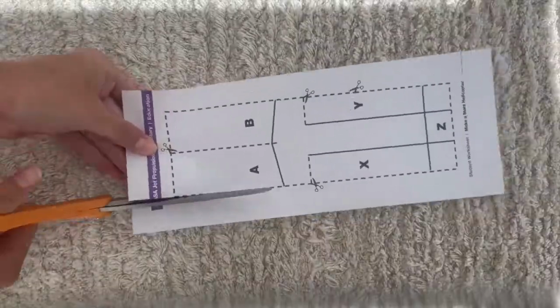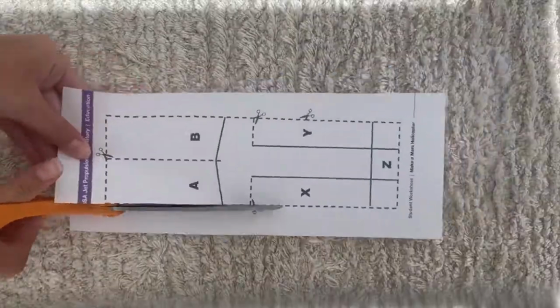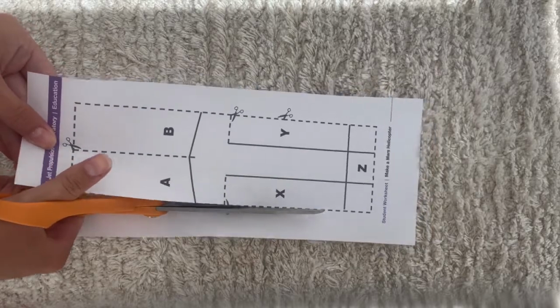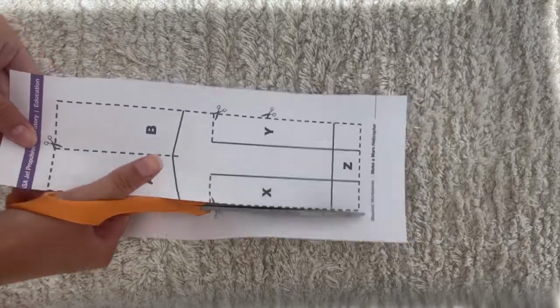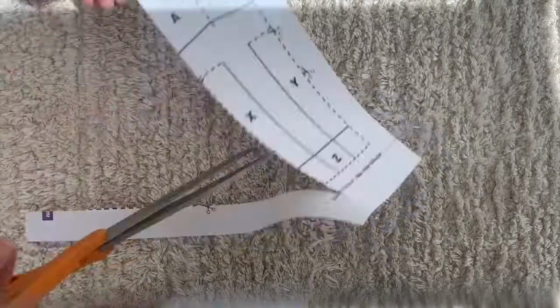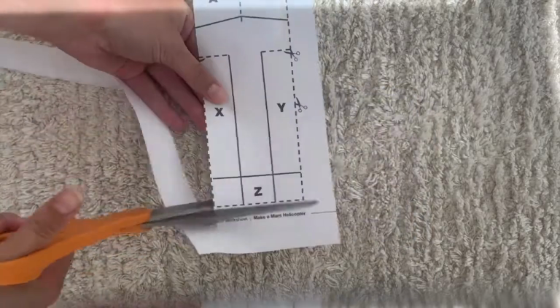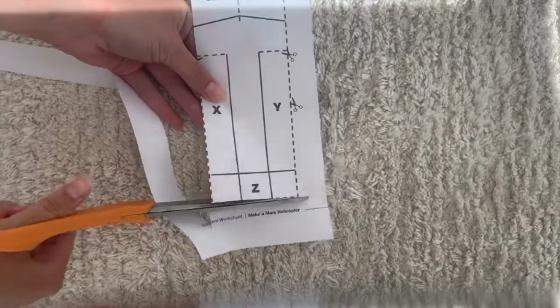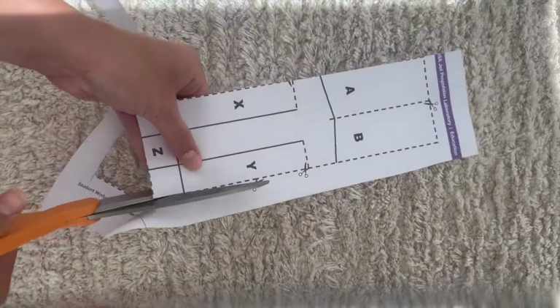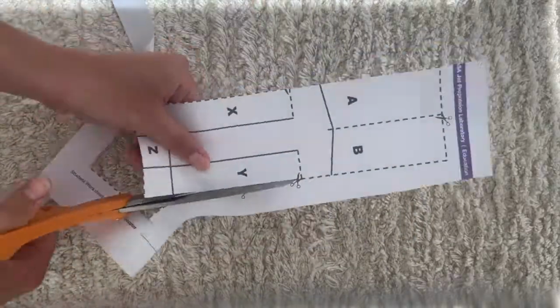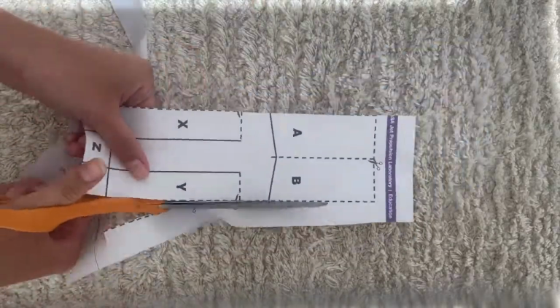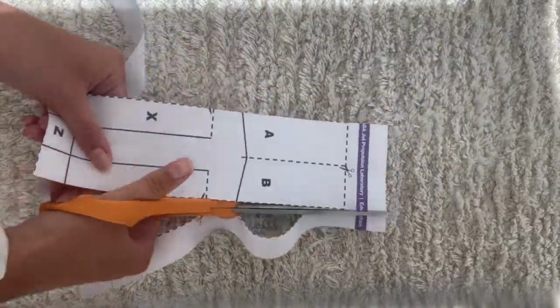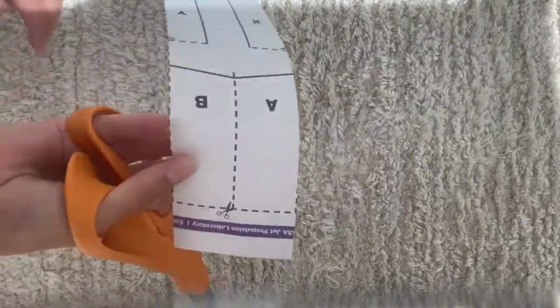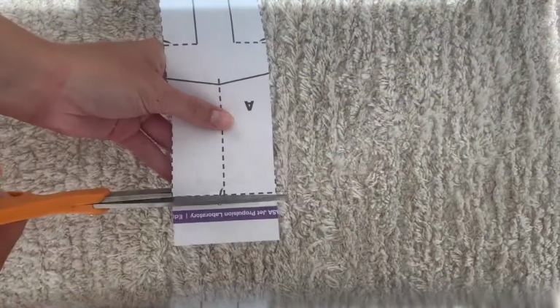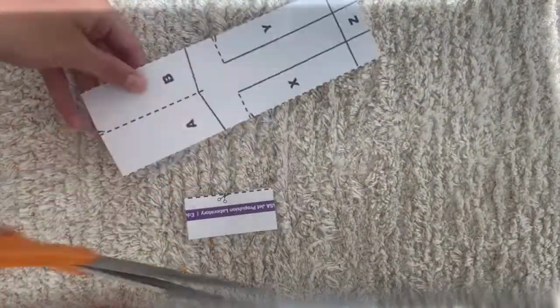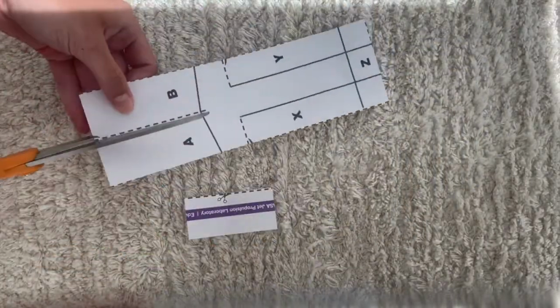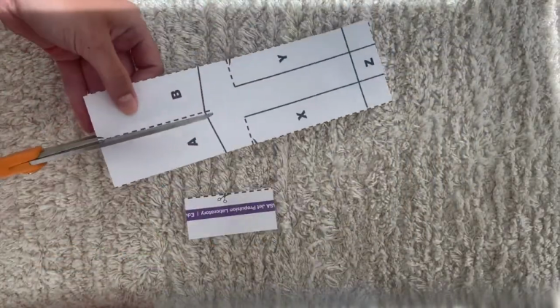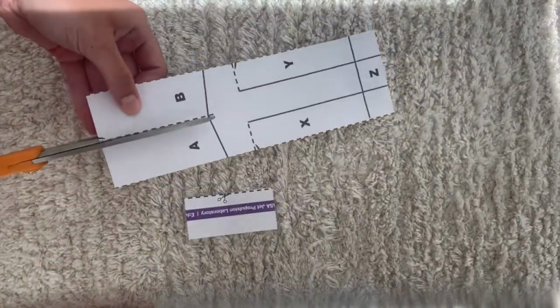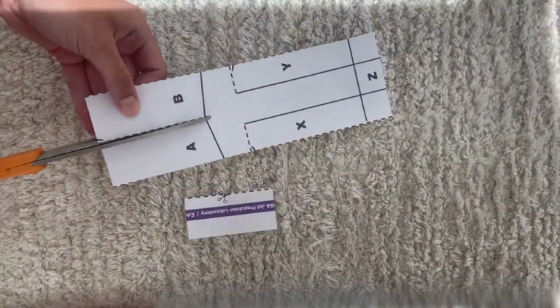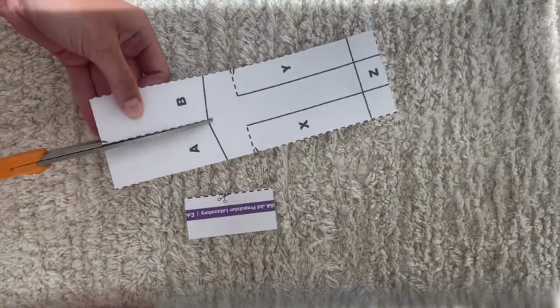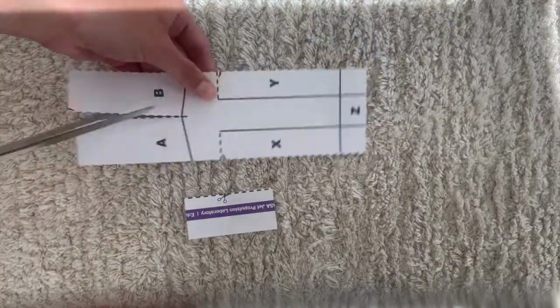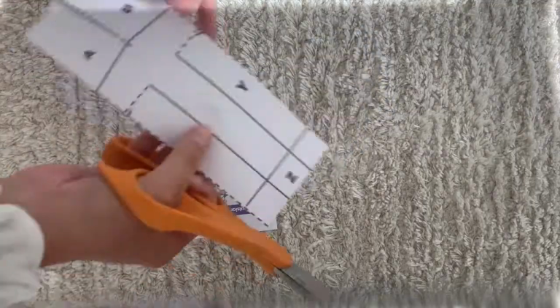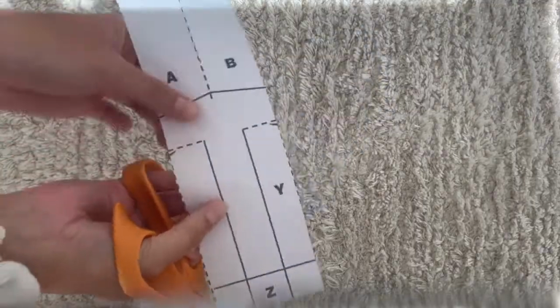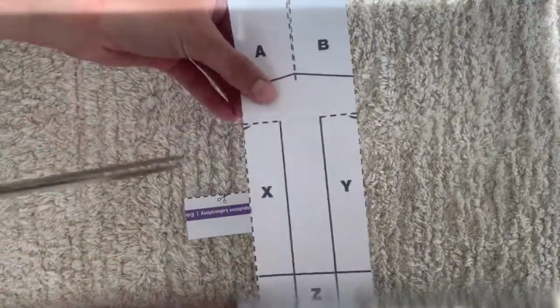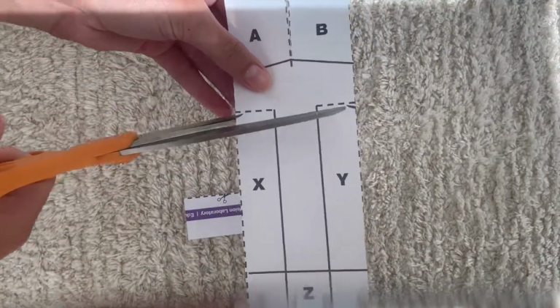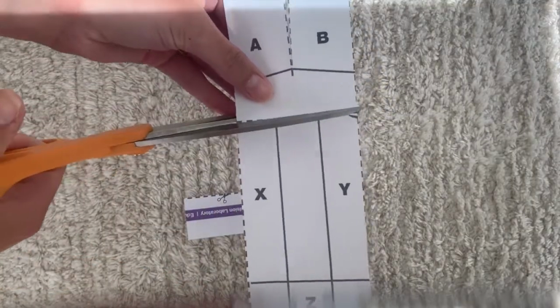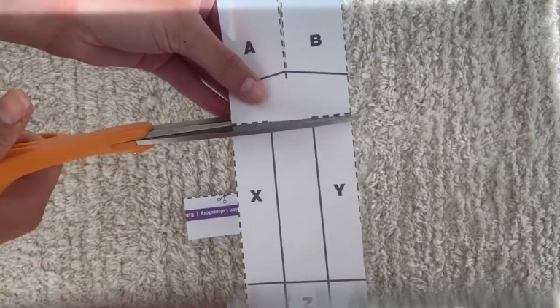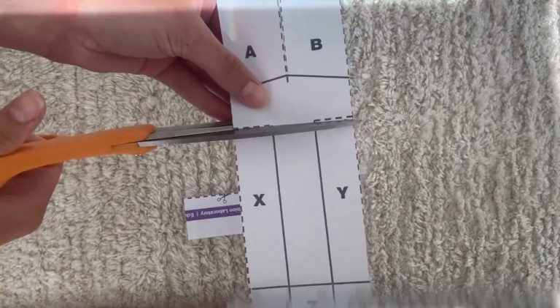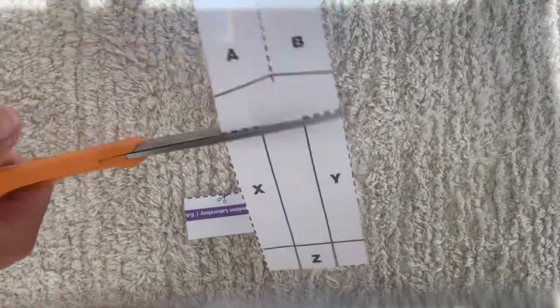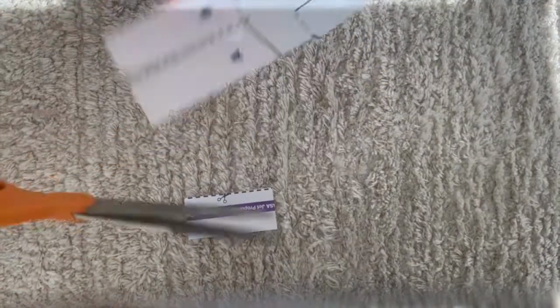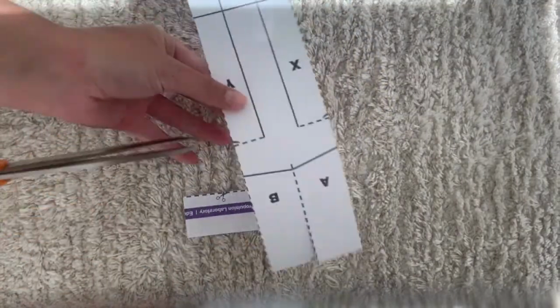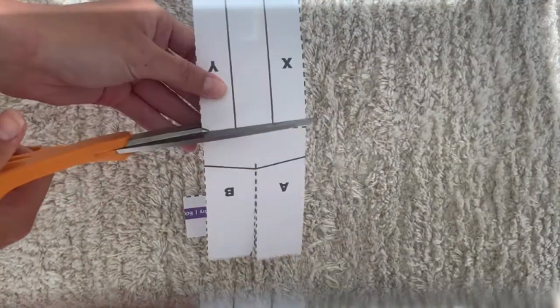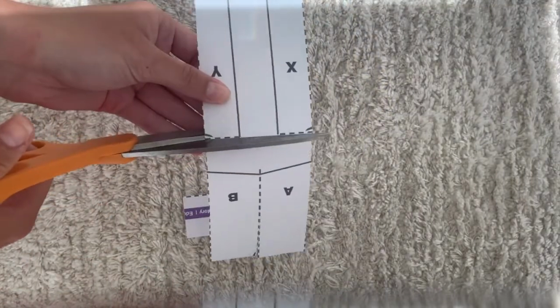First, cut out the helicopter. Cut along the dashed lines of the template. If you're using plain paper, make a sketch of the helicopter's solid and dashed lines as a guide.